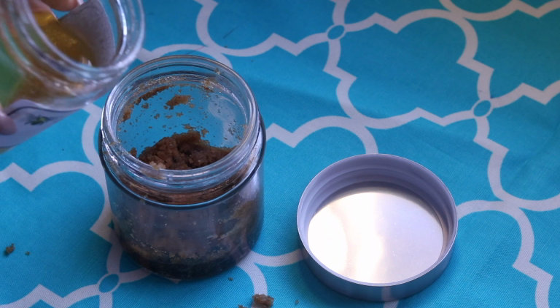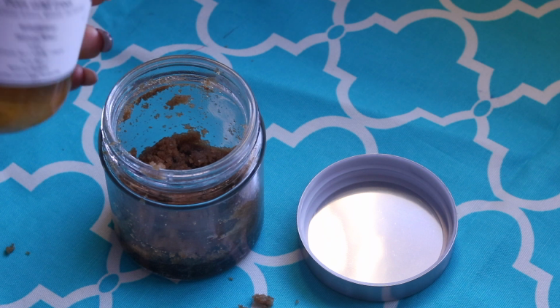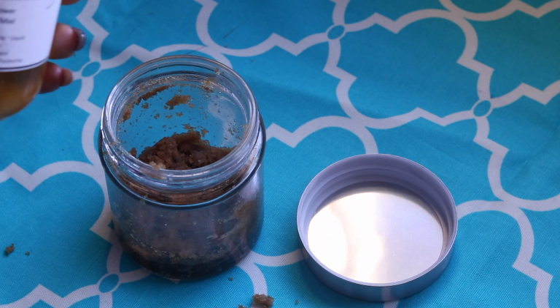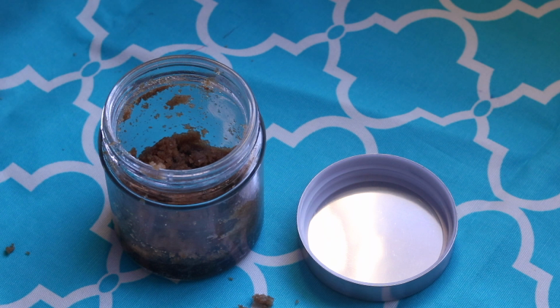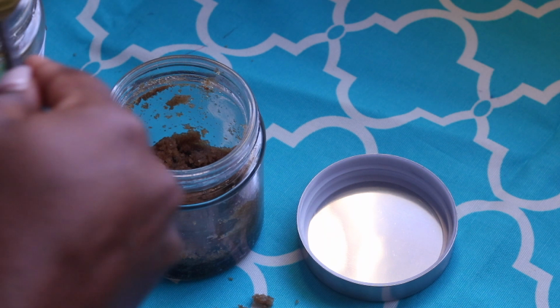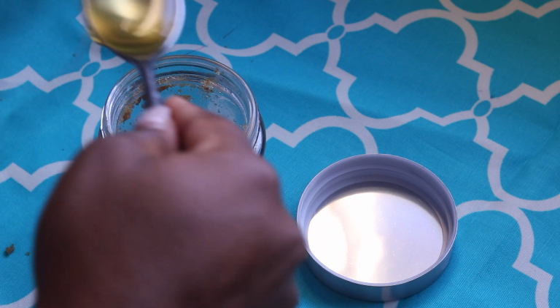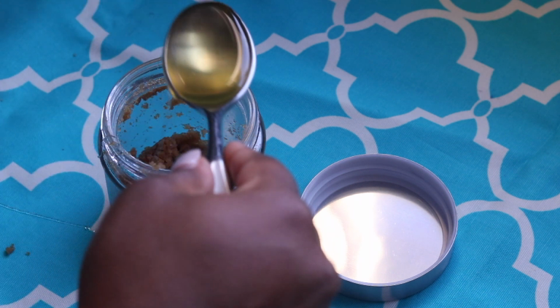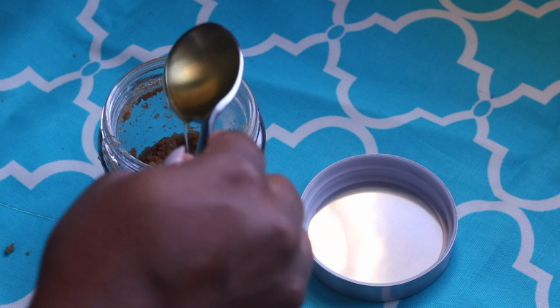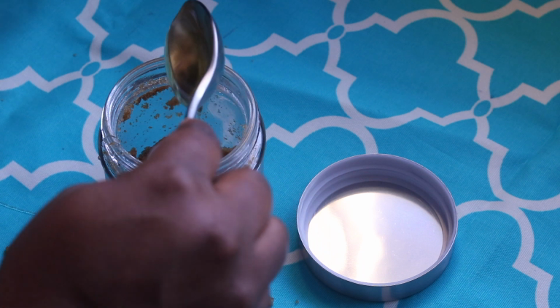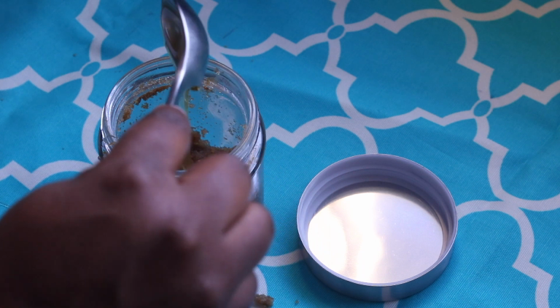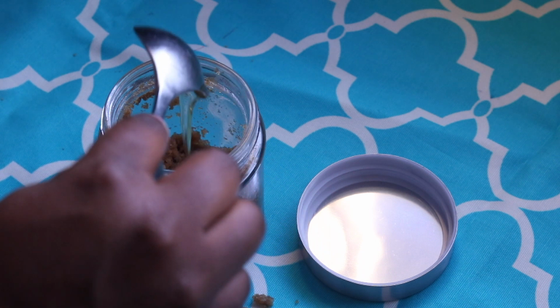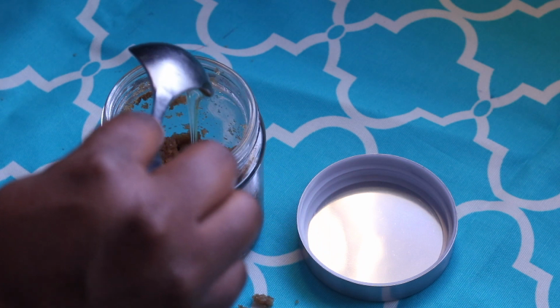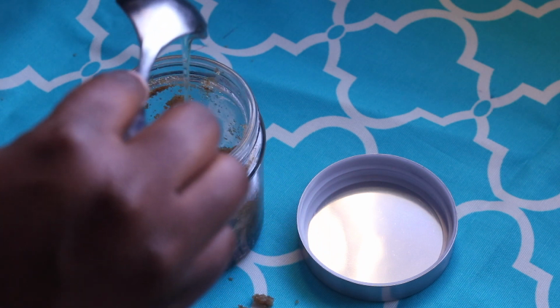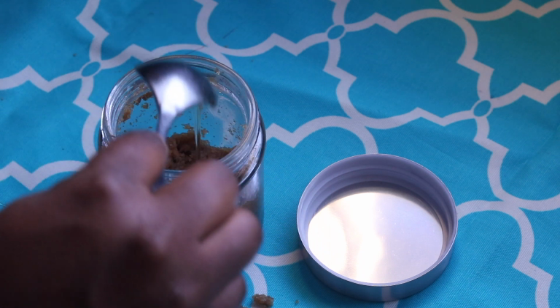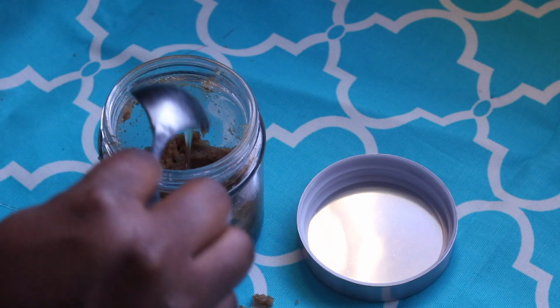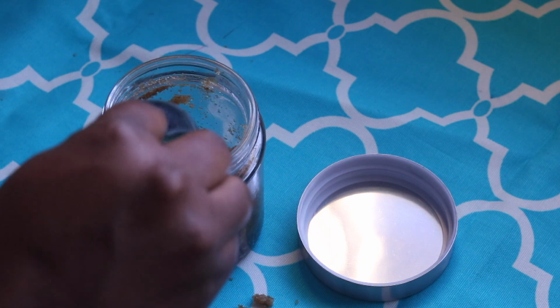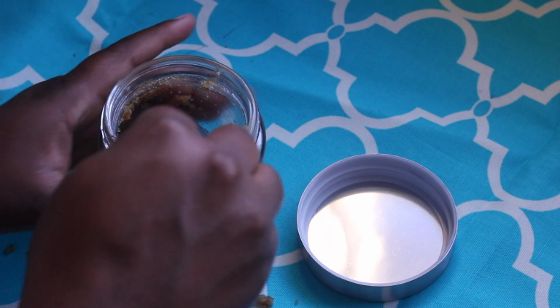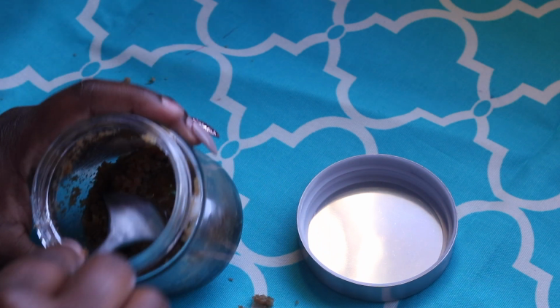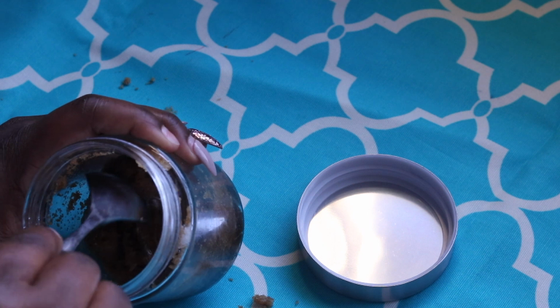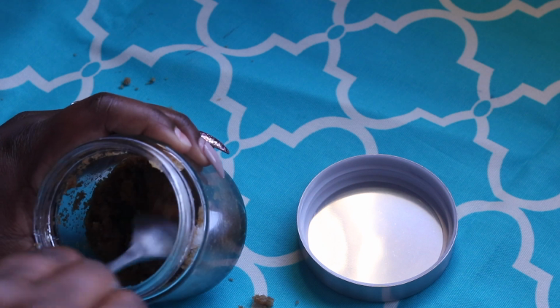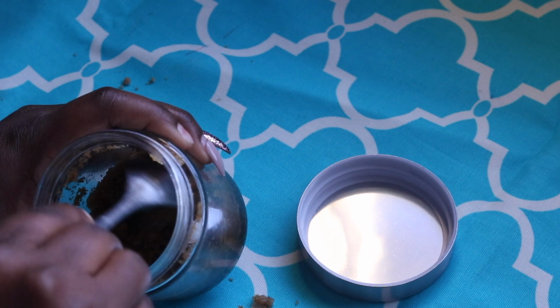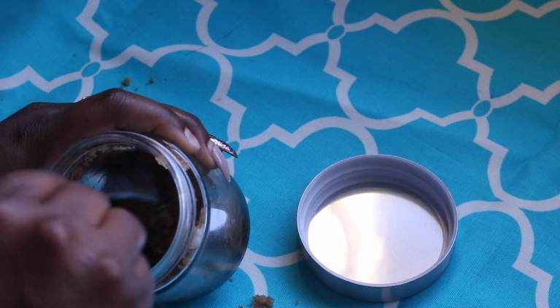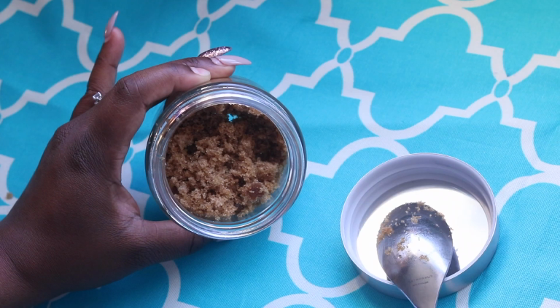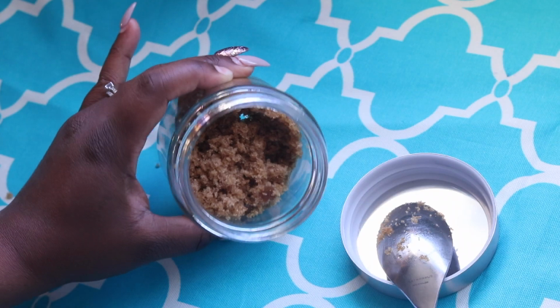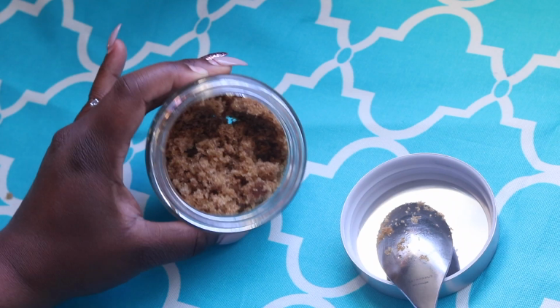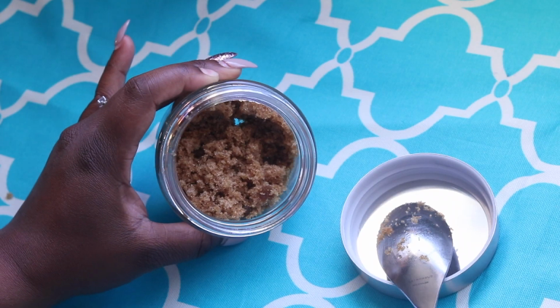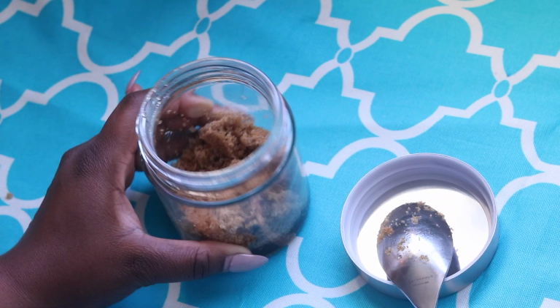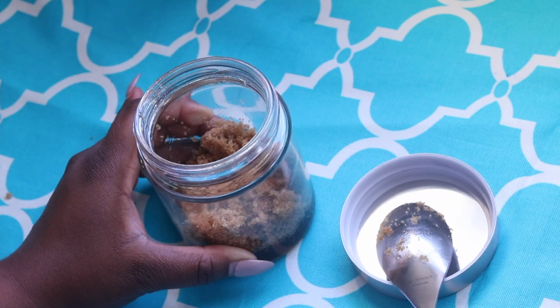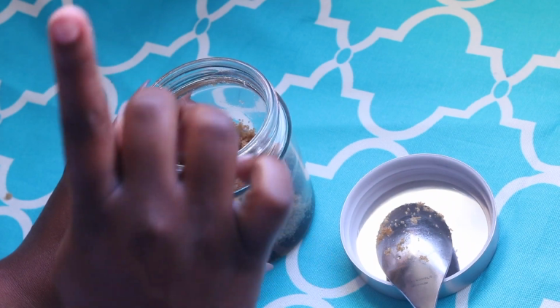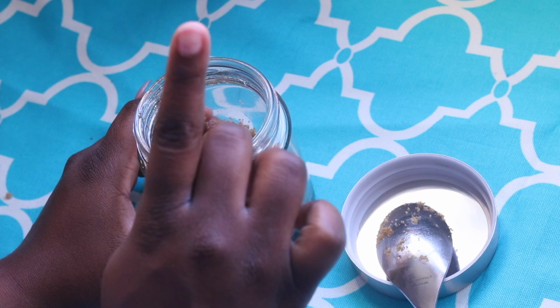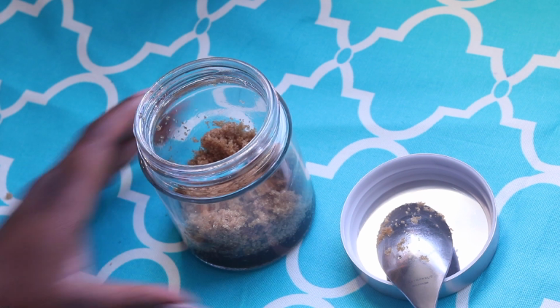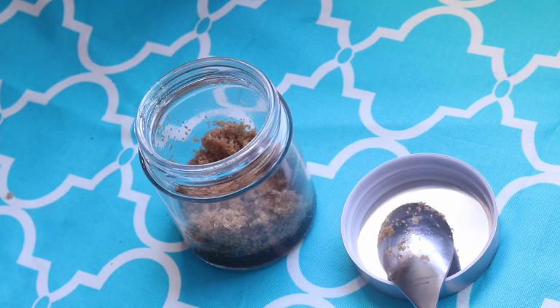I'm gonna go ahead and add also about a tablespoon of honey. This is non-pasteurized natural honey, and honey is a humectant so it's gonna help seal in some moisture.